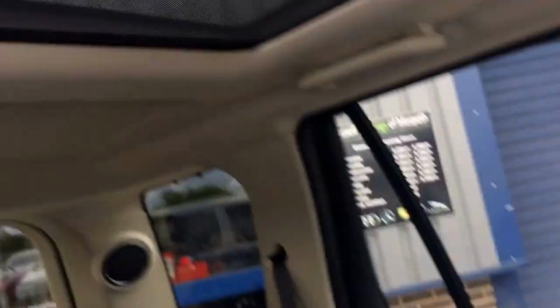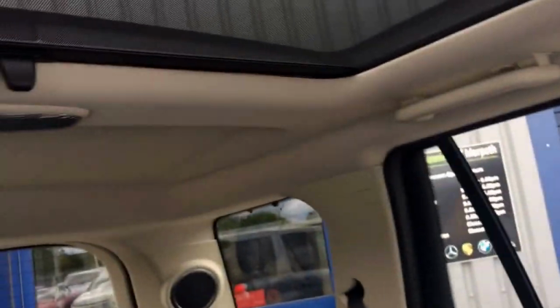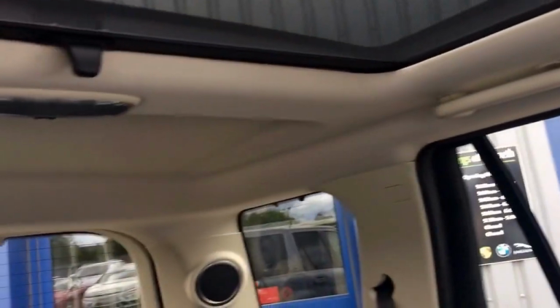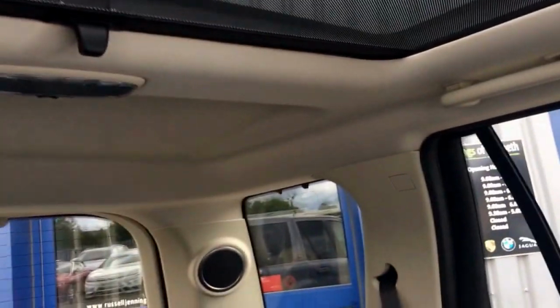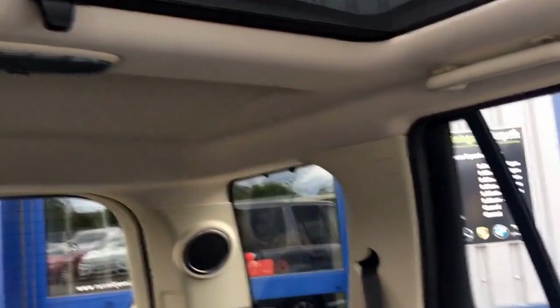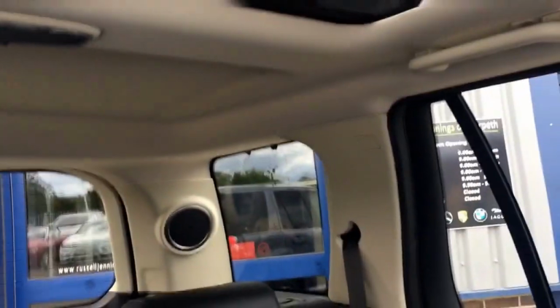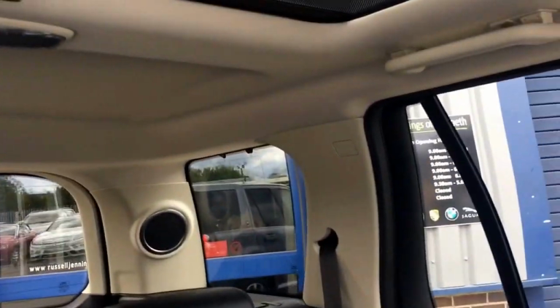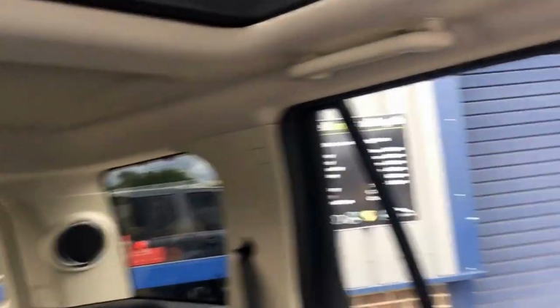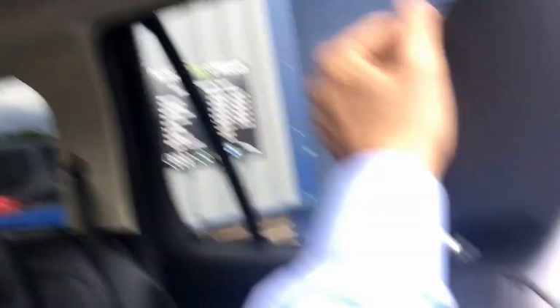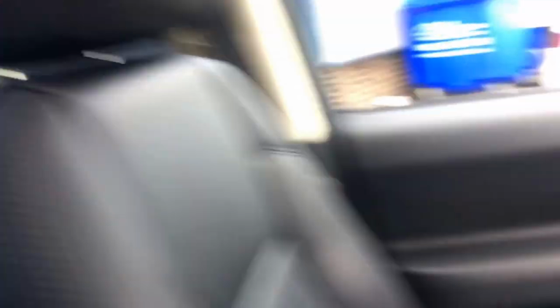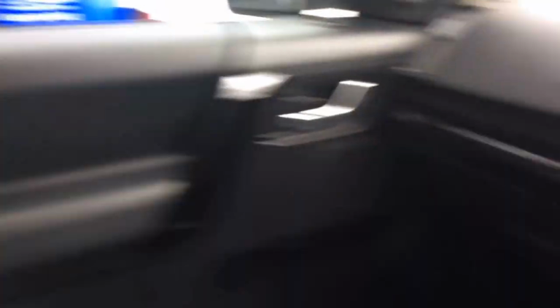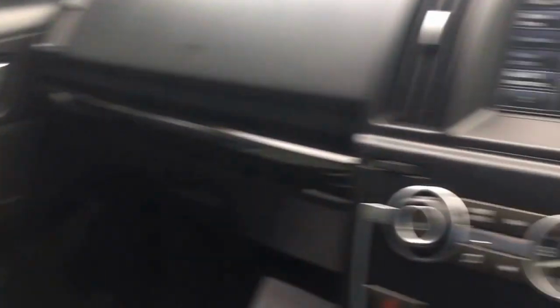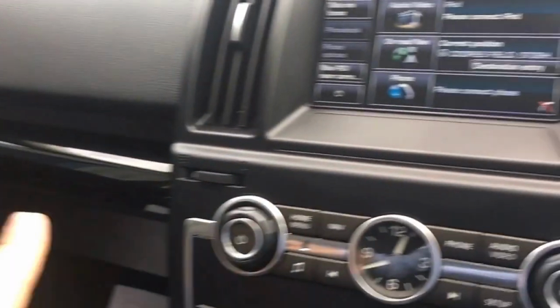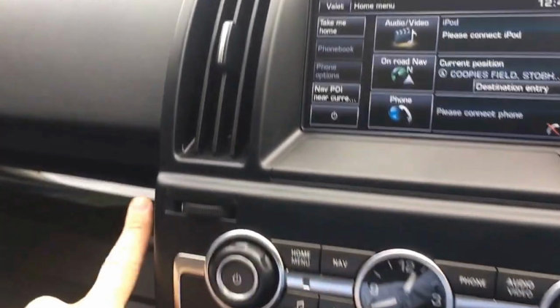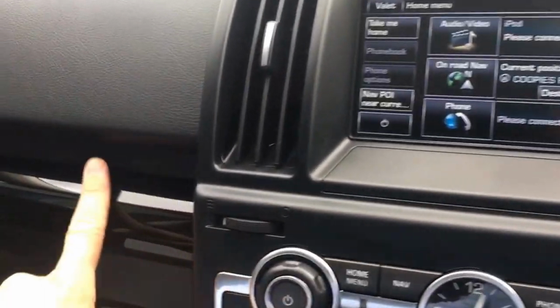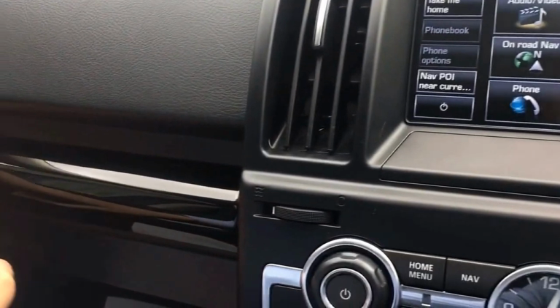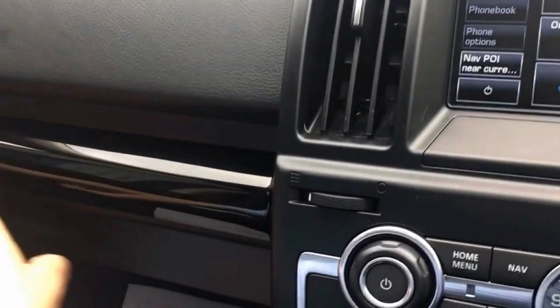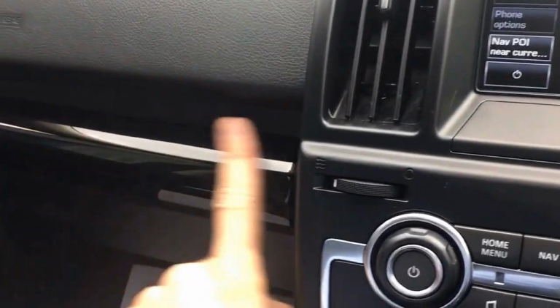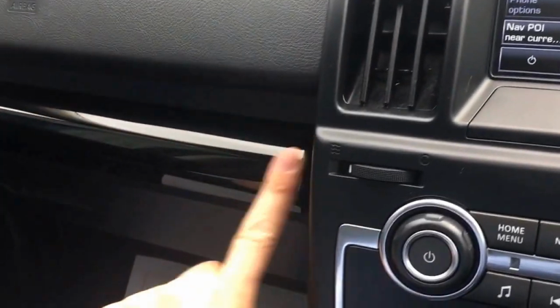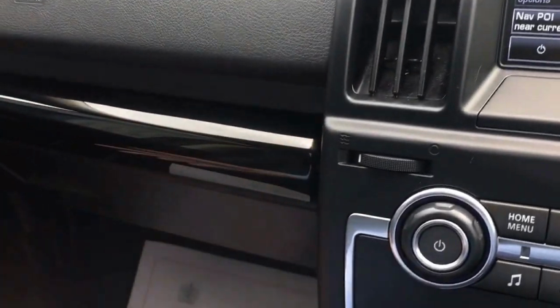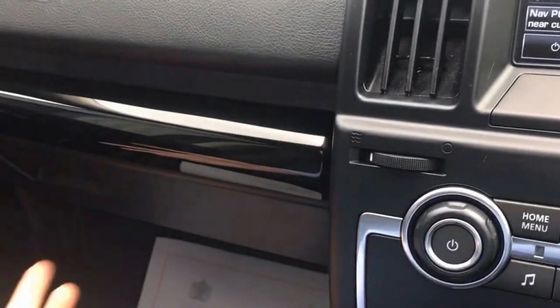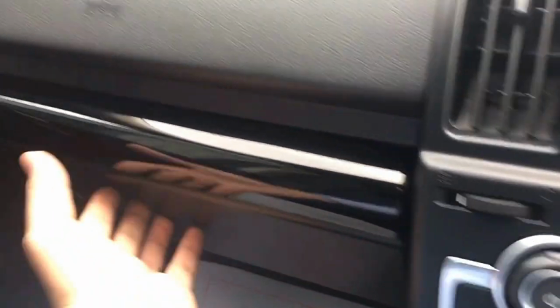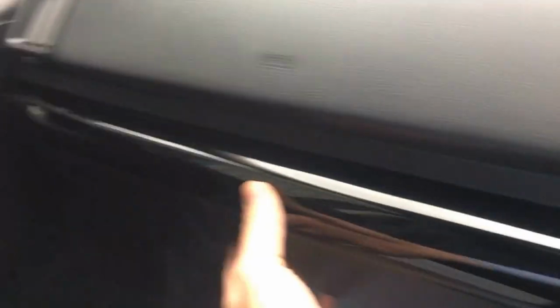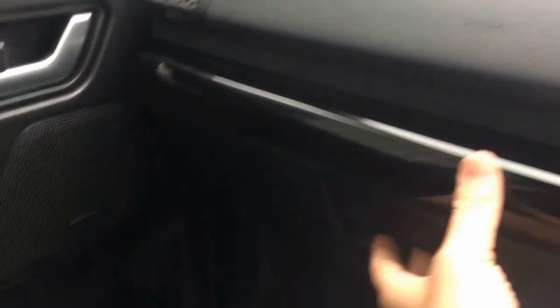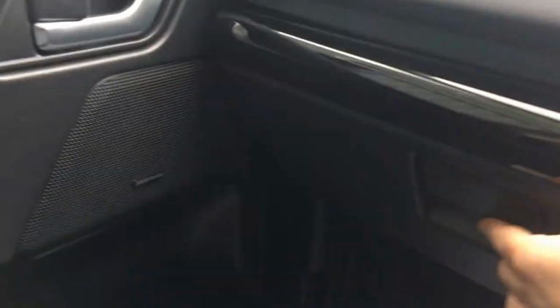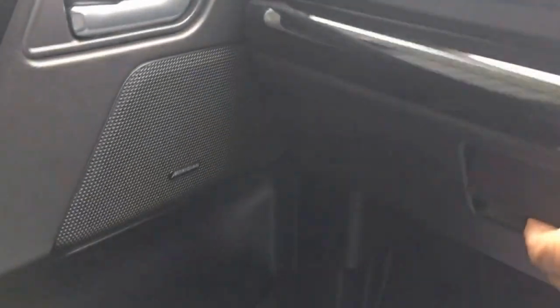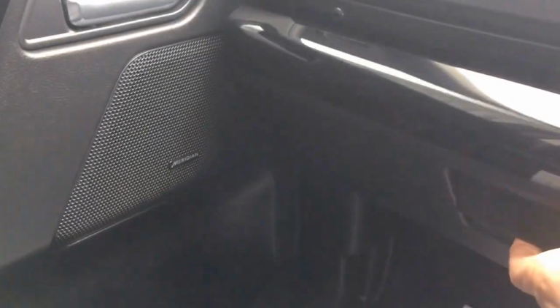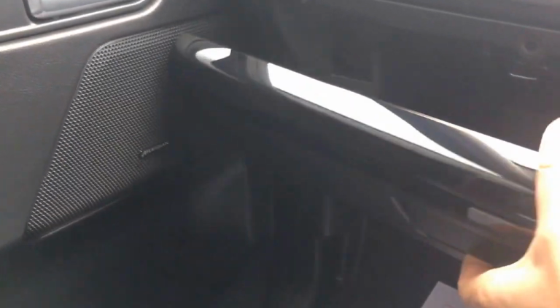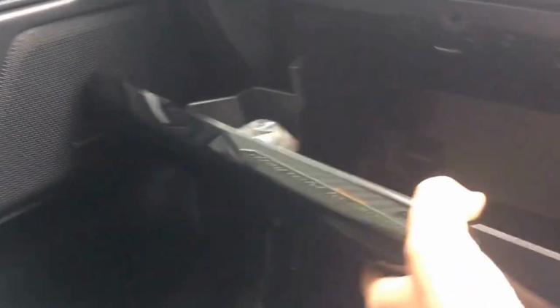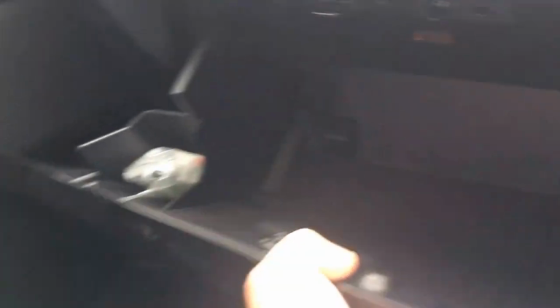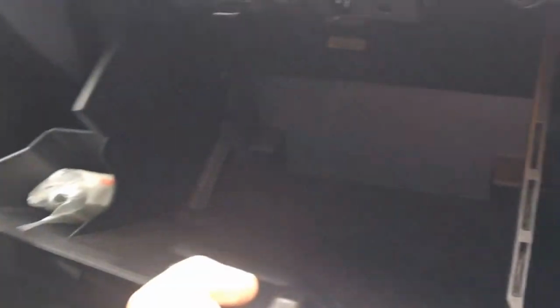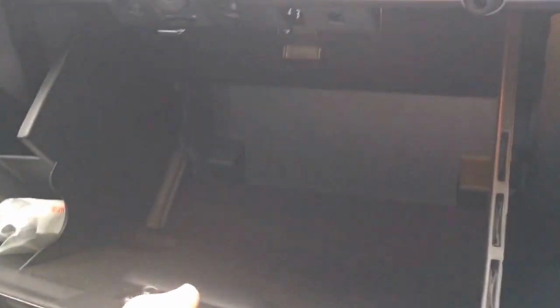It has a nice grey headliner which gives an airy feel inside, and the piano black gloss inlays continue throughout. We've got a Meridian sound system which gives it a great sound.